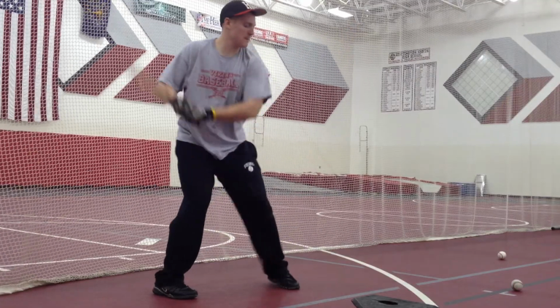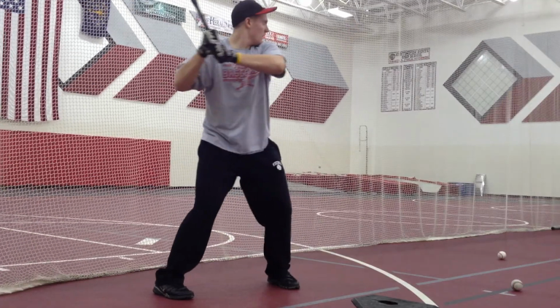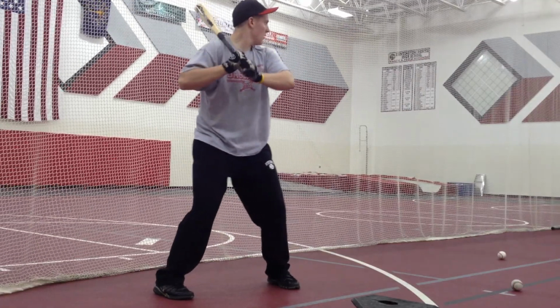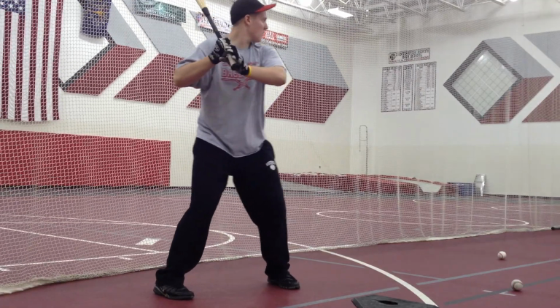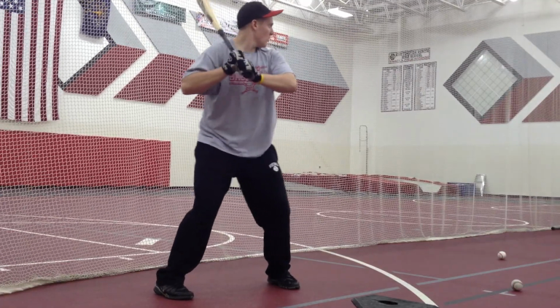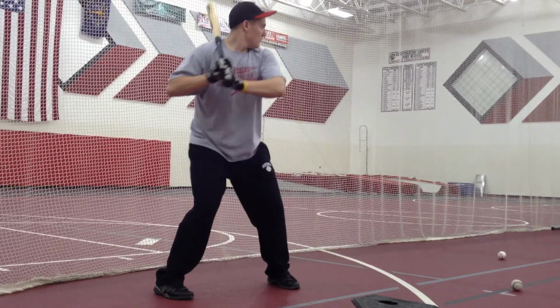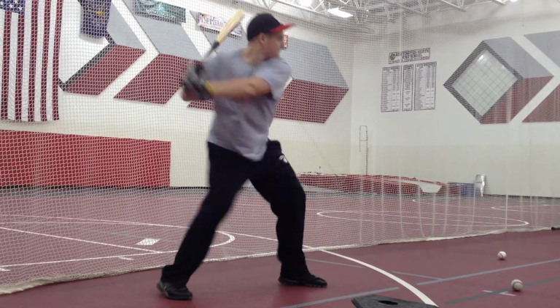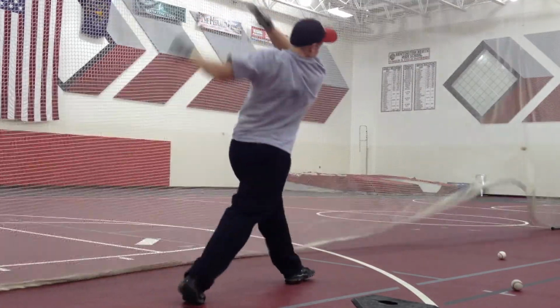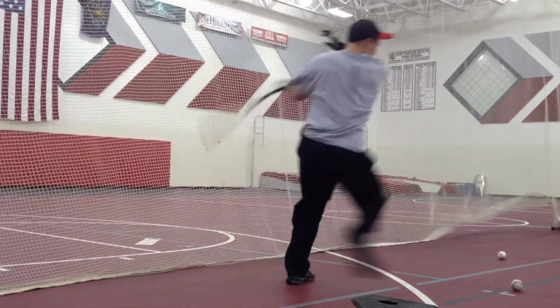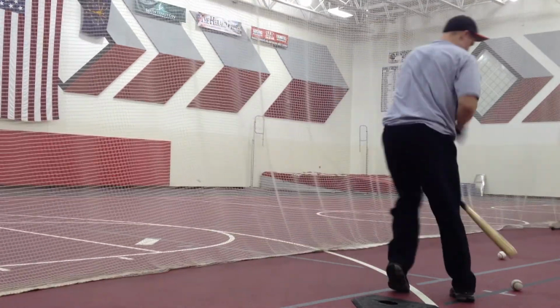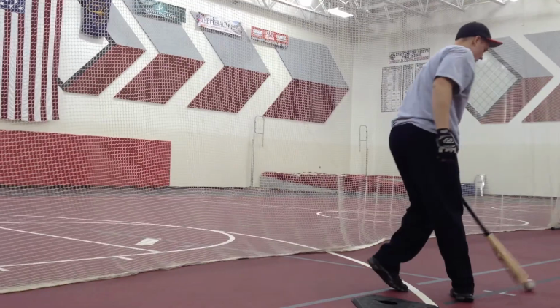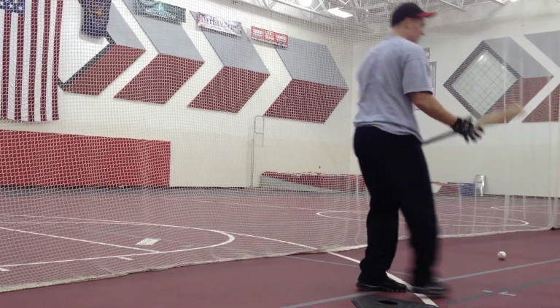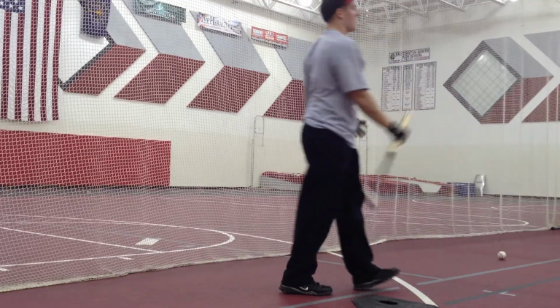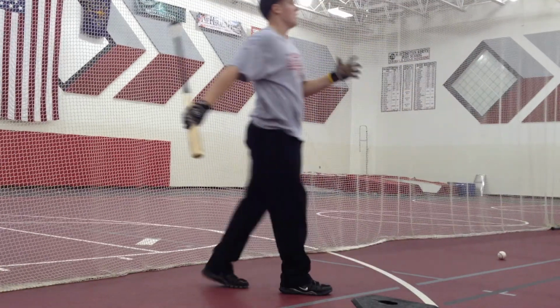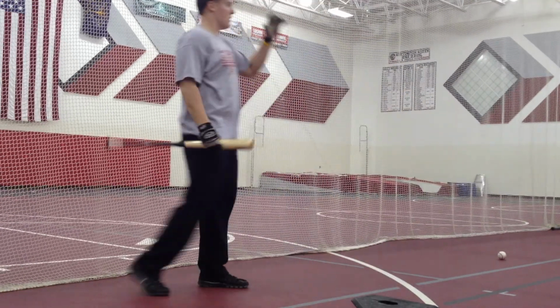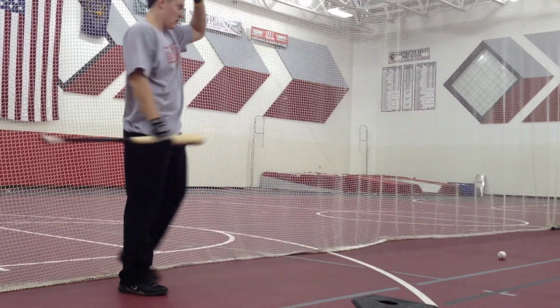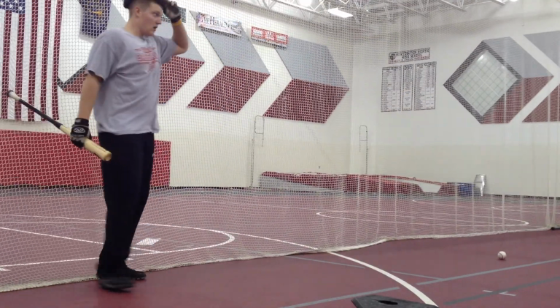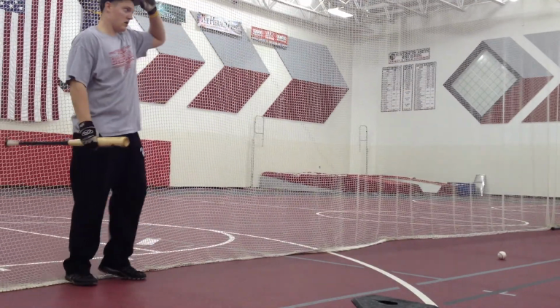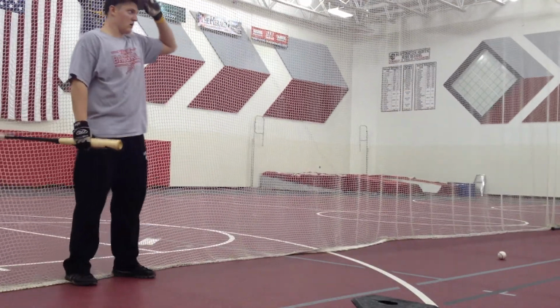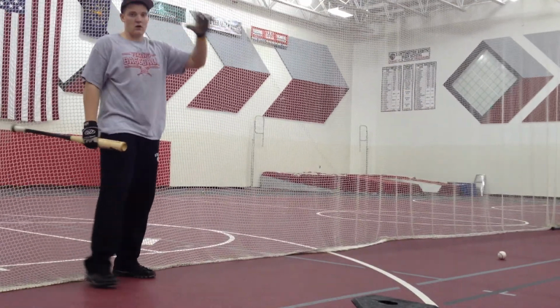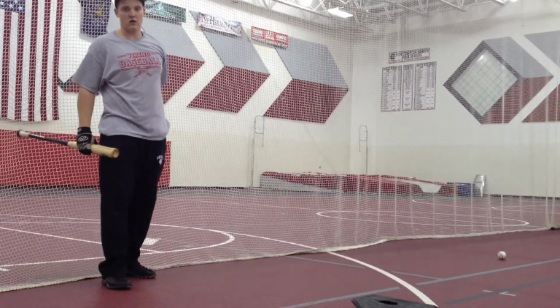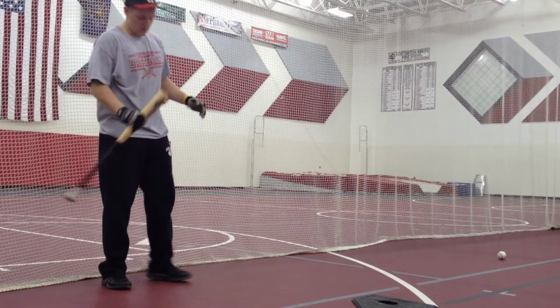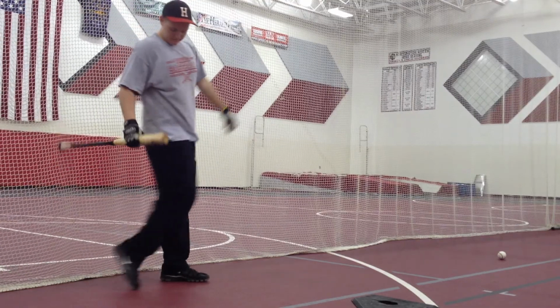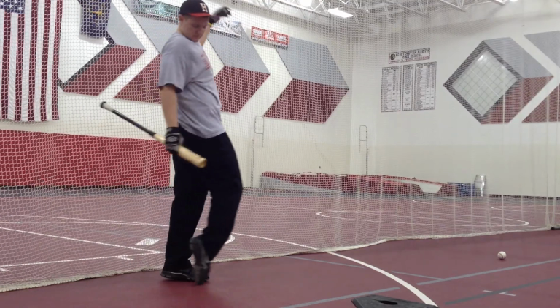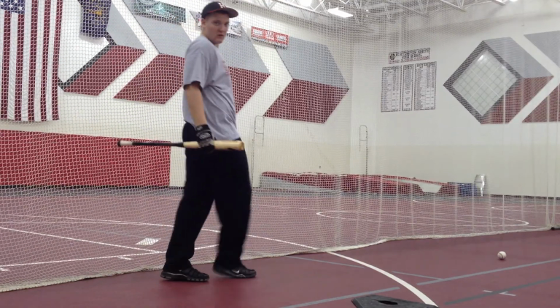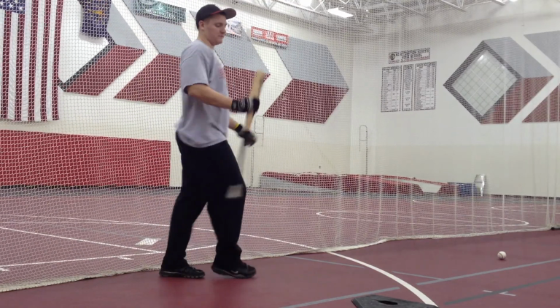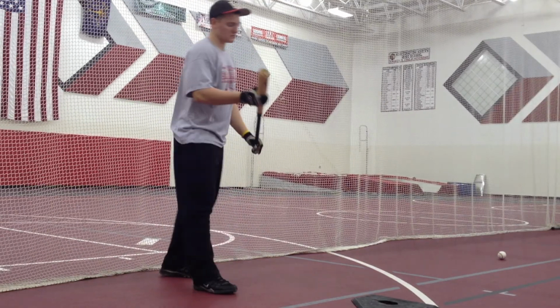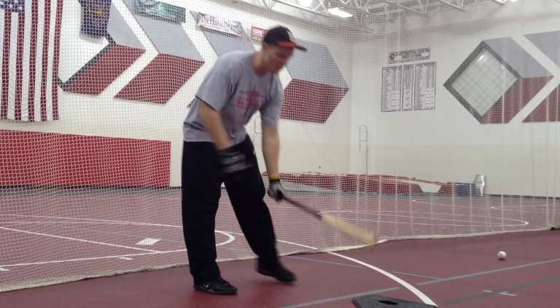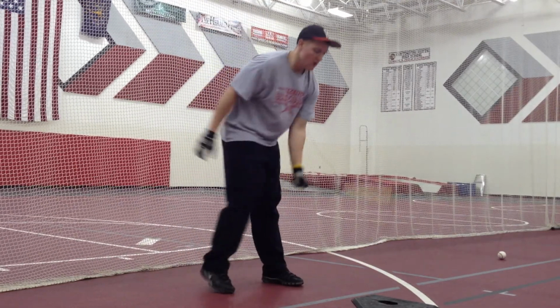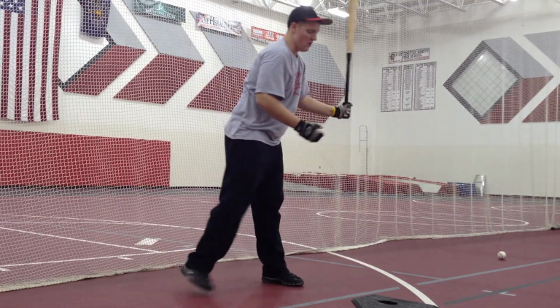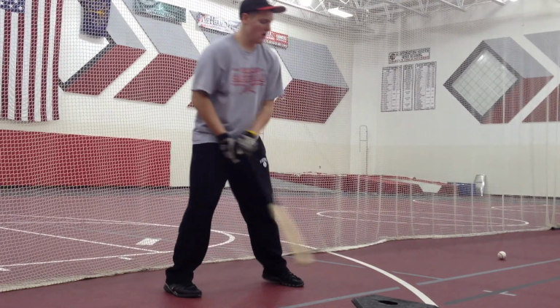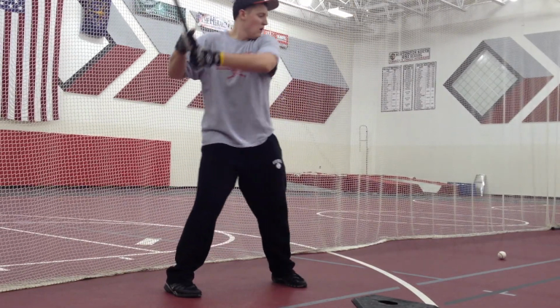Touching. All right, two more. I want you to really almost just get on your back toe — try to toe up. Yep, just to work on getting all your momentum going forward.